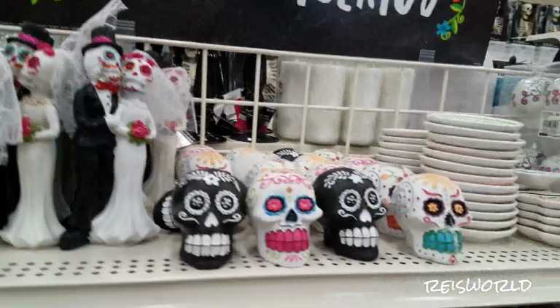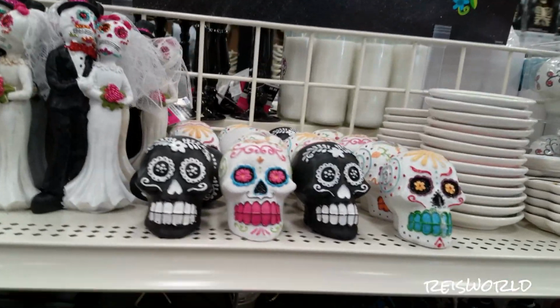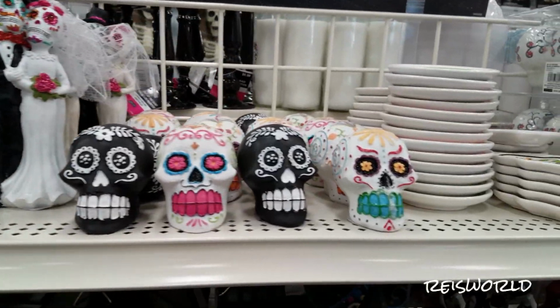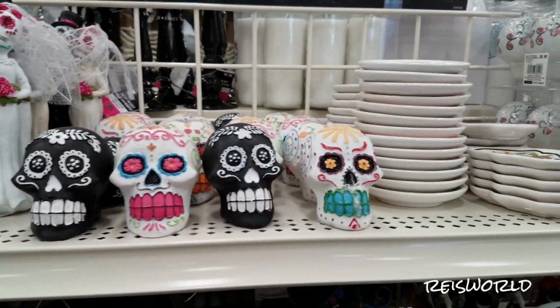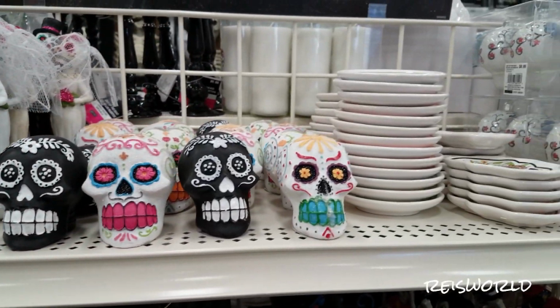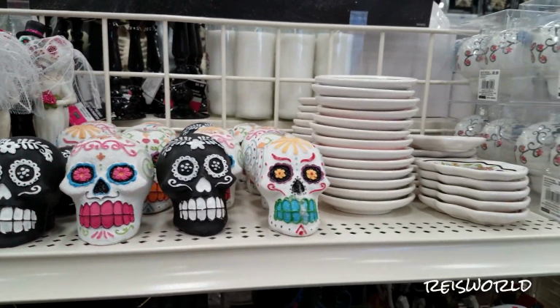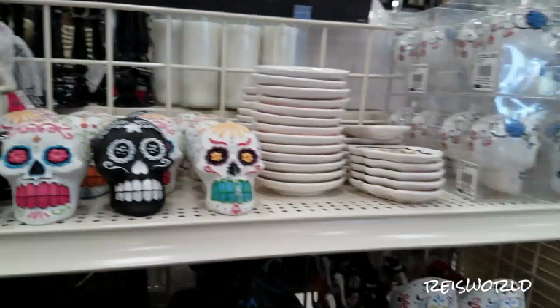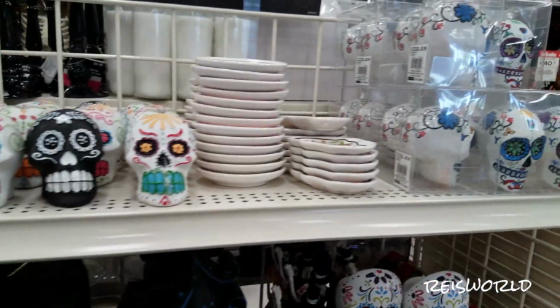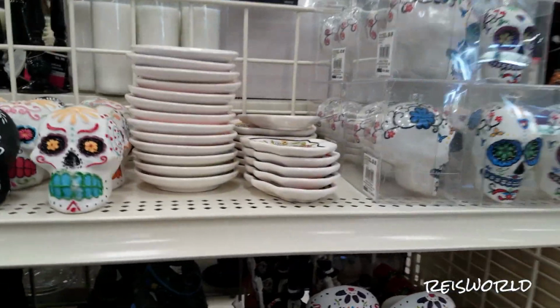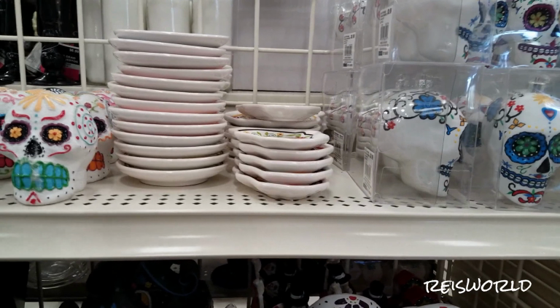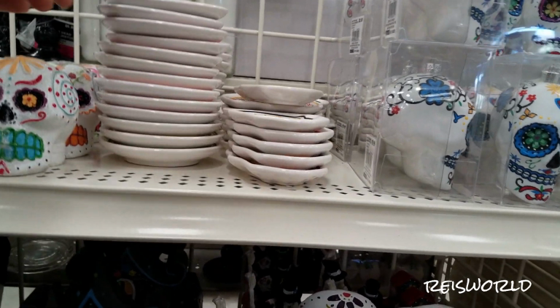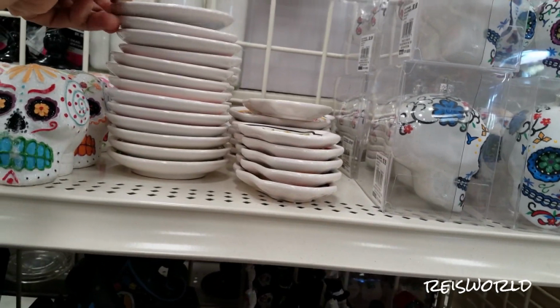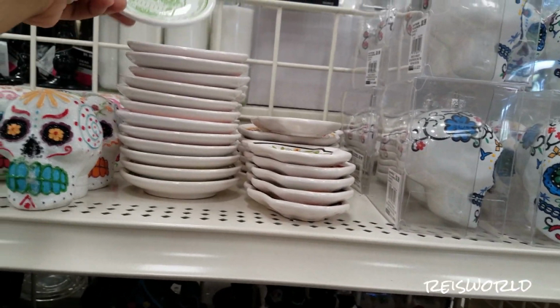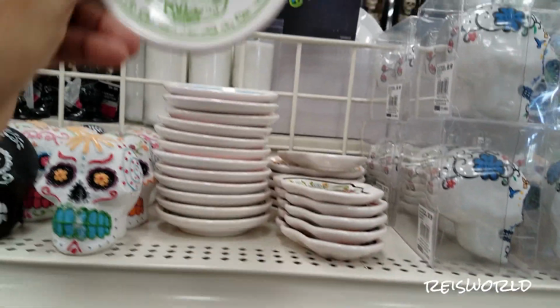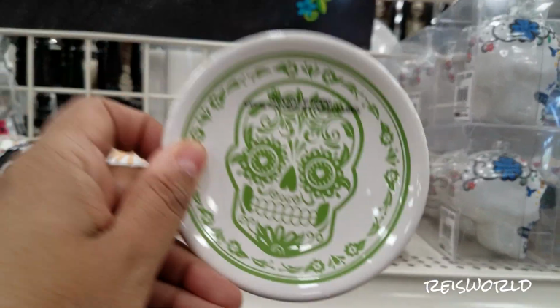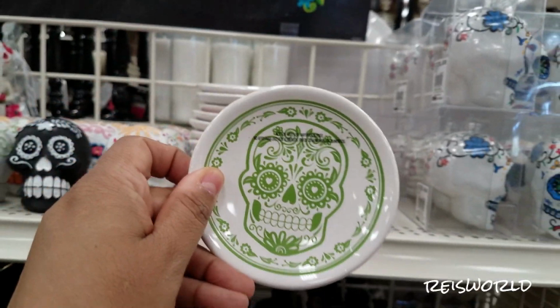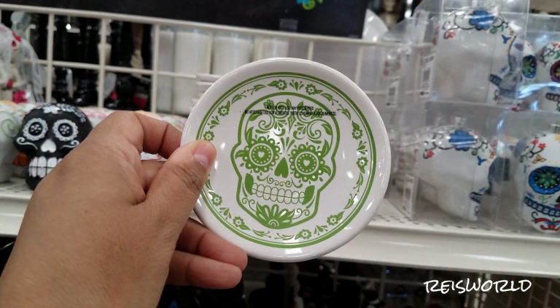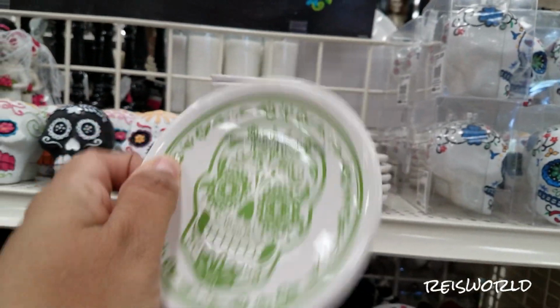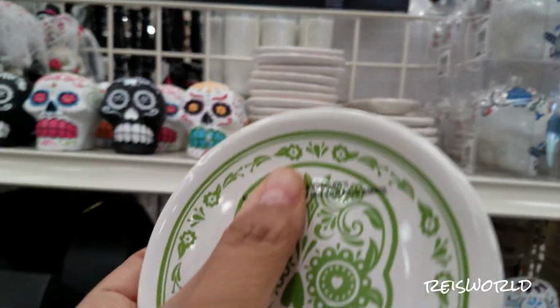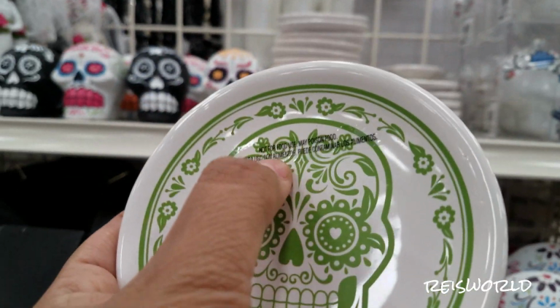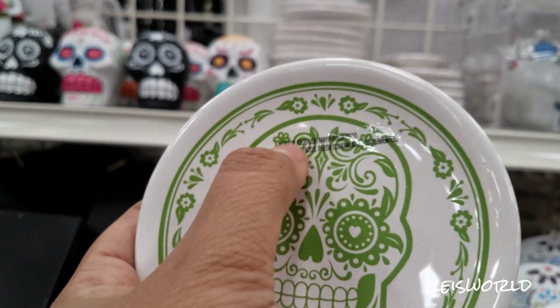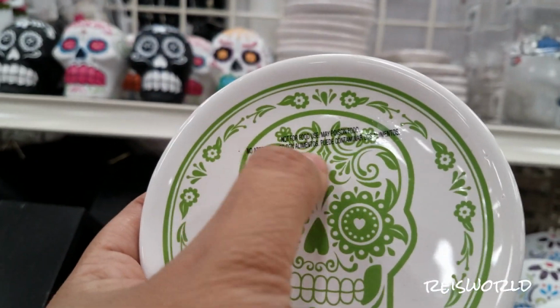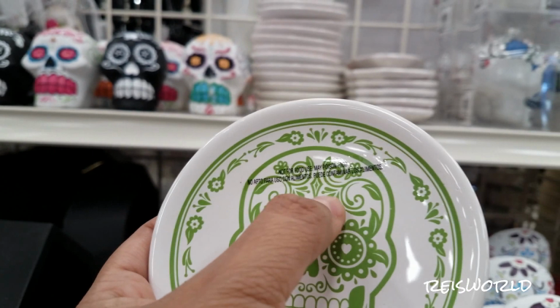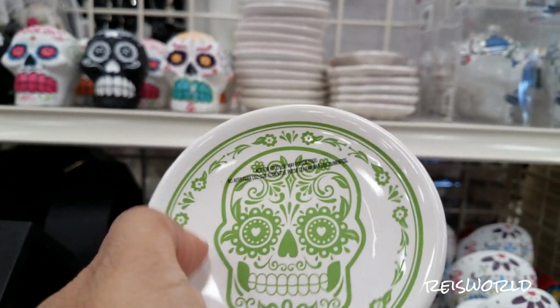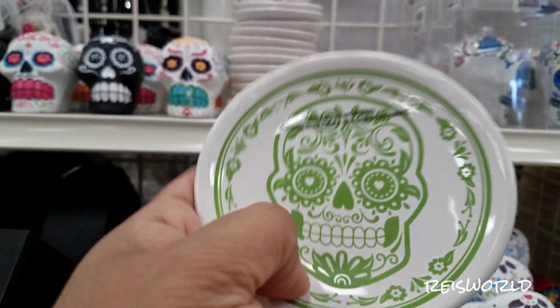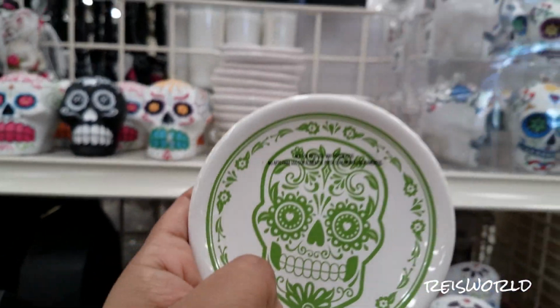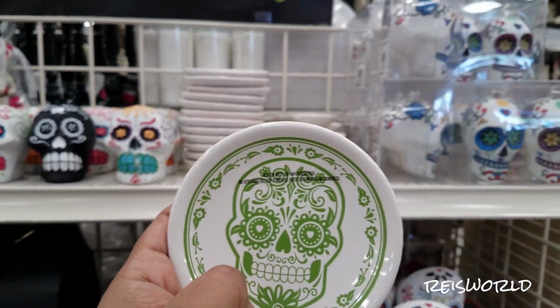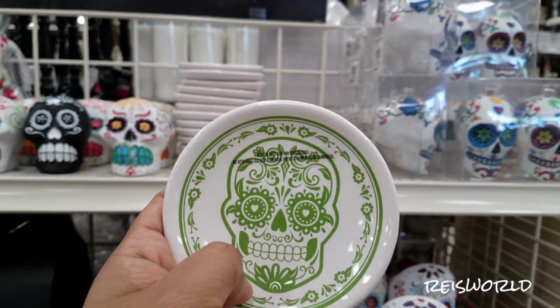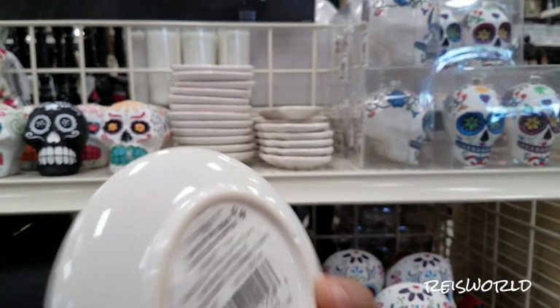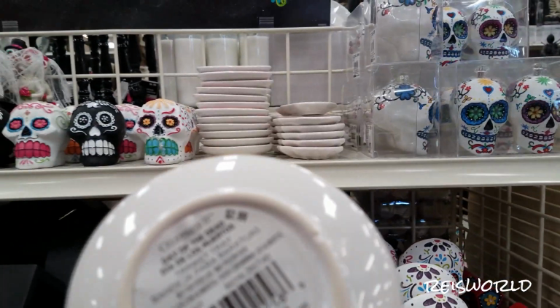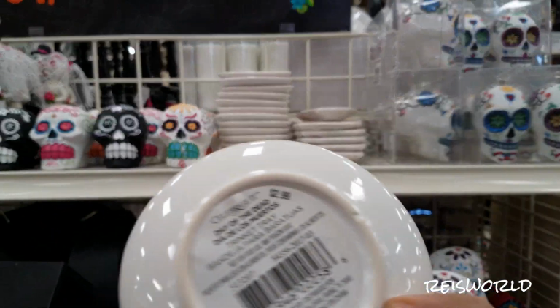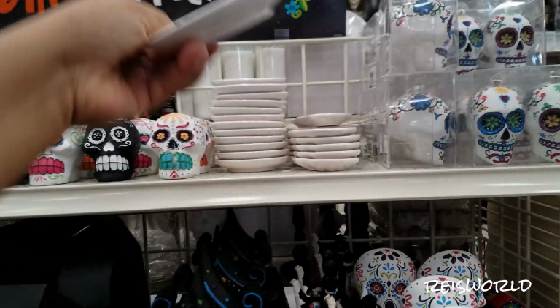I got some more sugar skulls. Those are cute. Oh, that's a sticker — I wish that wasn't there. $2.99.